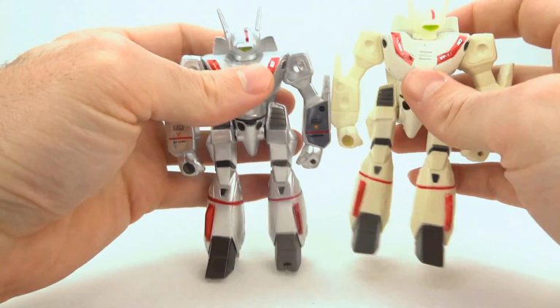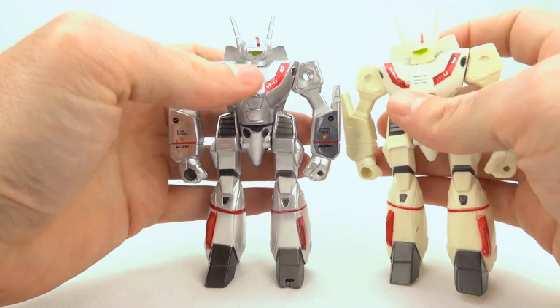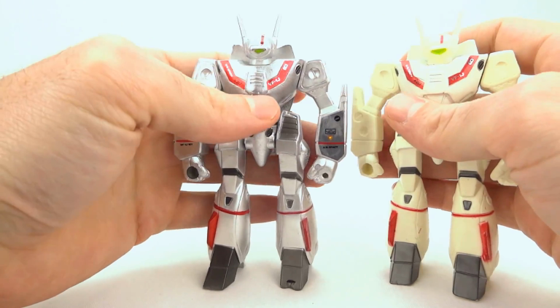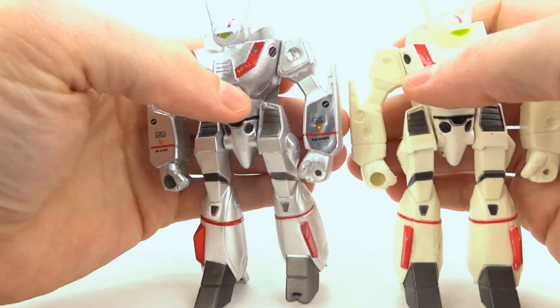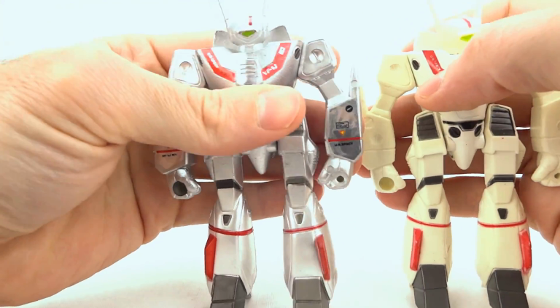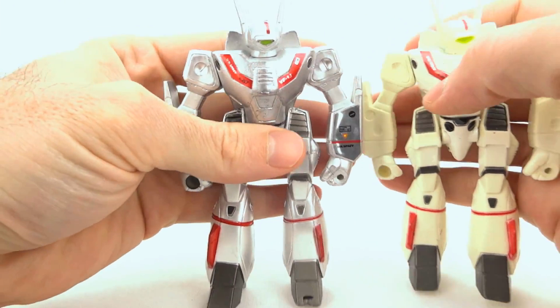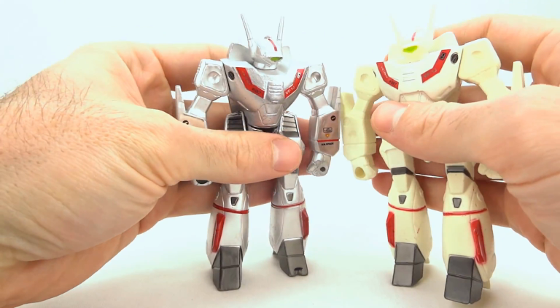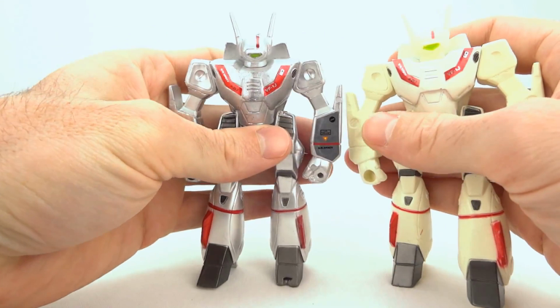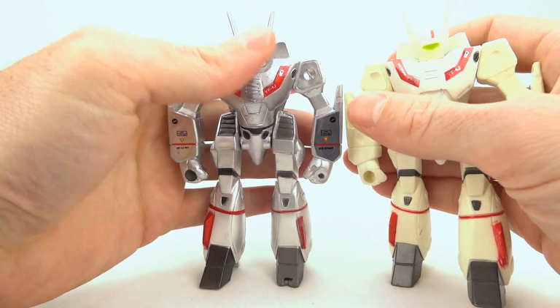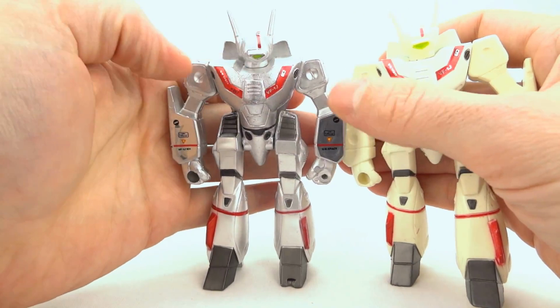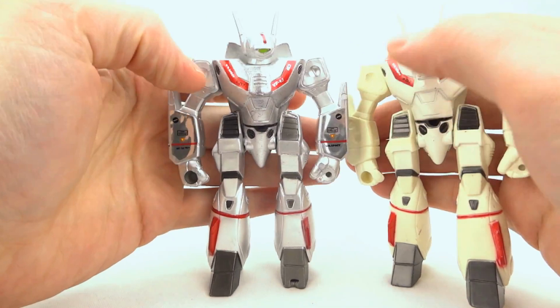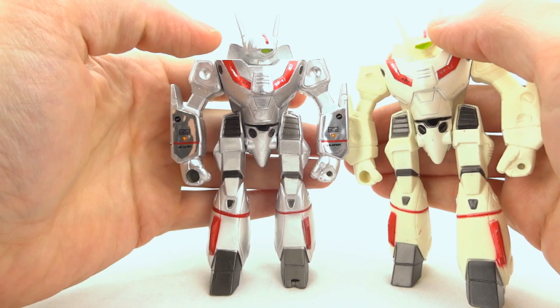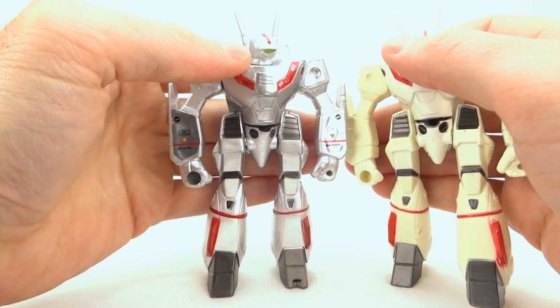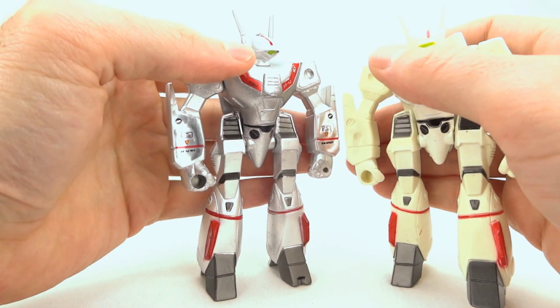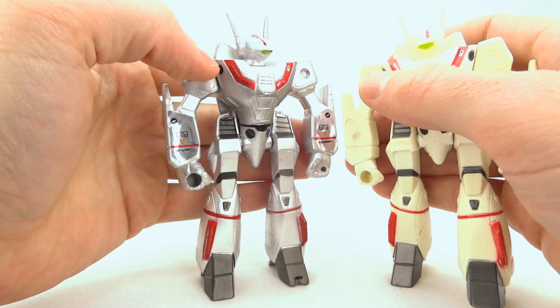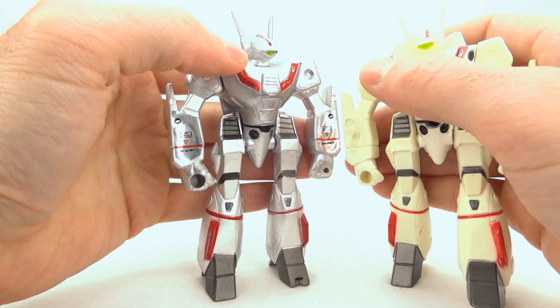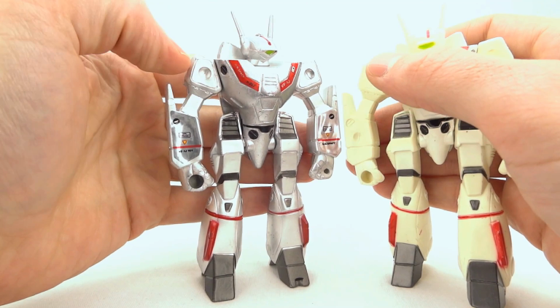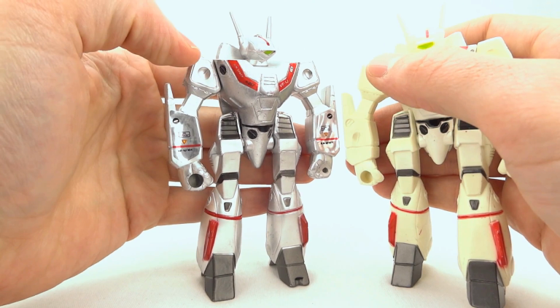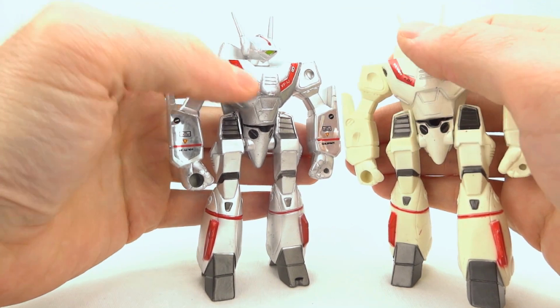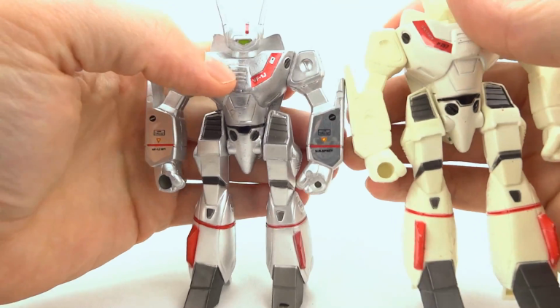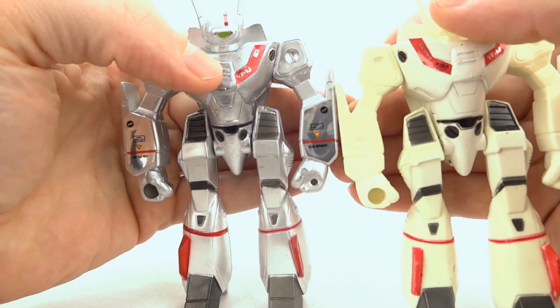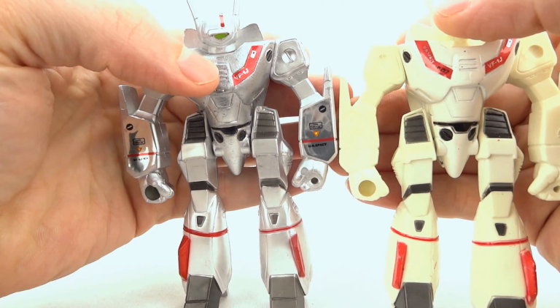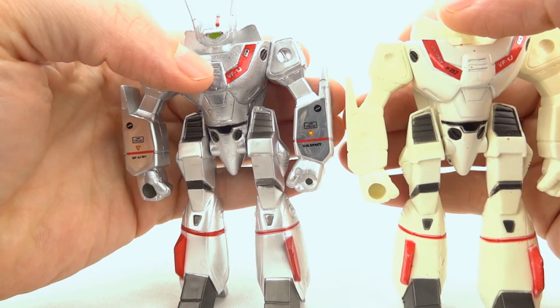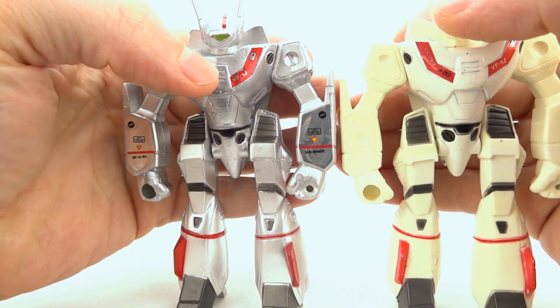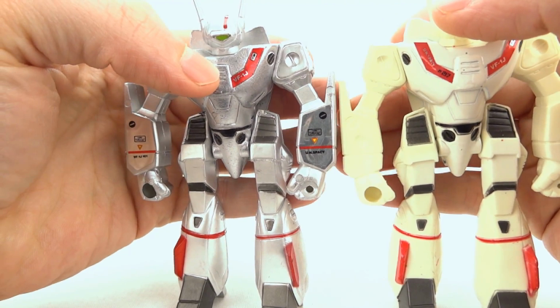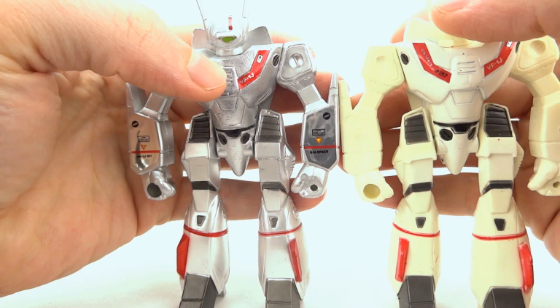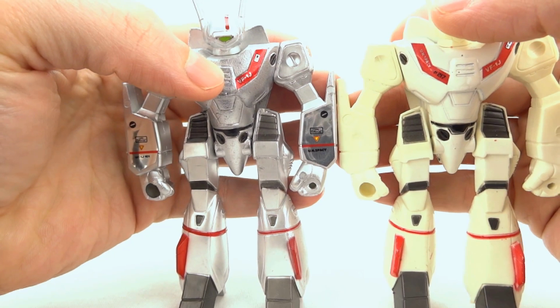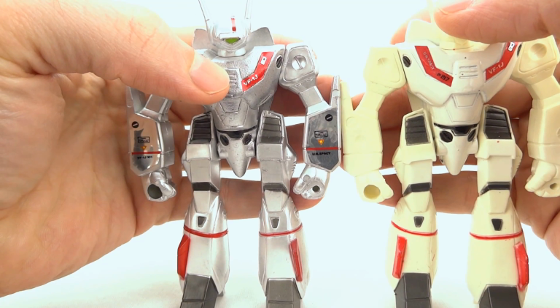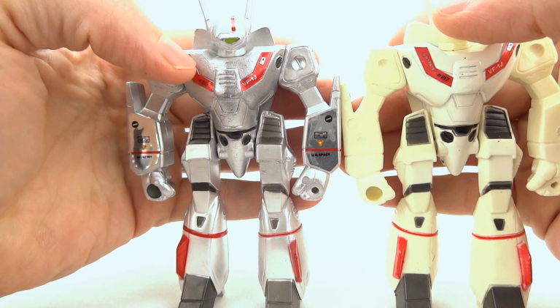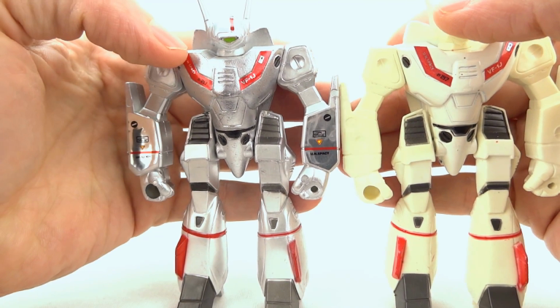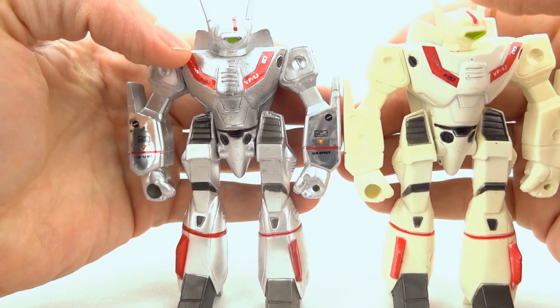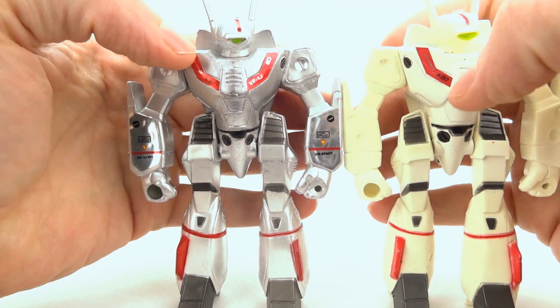If we look at the deluxe version of the toy, you get that metal paint scheme, which makes it a lot less obvious that there are two different materials going on. You also get that sticker on the arm, which makes the arms look a little bit more attractive.